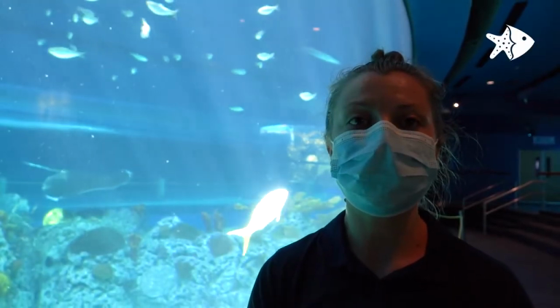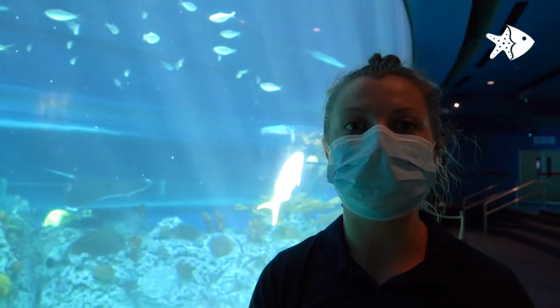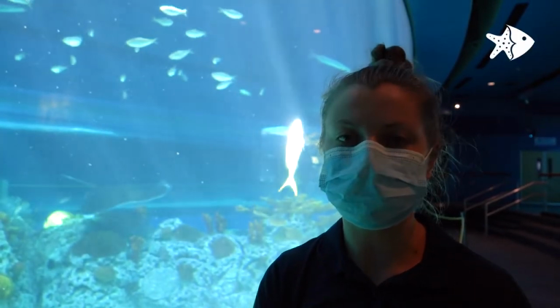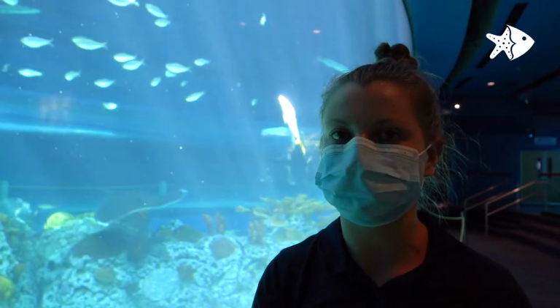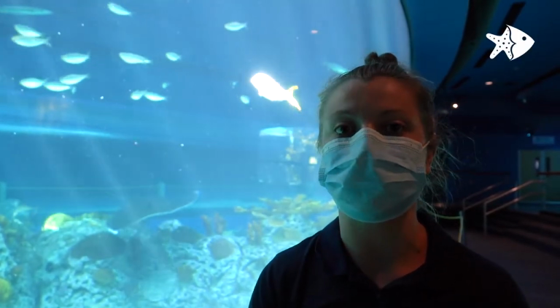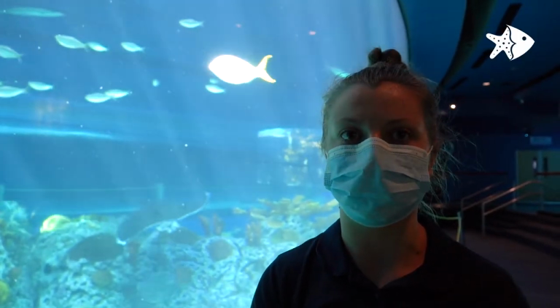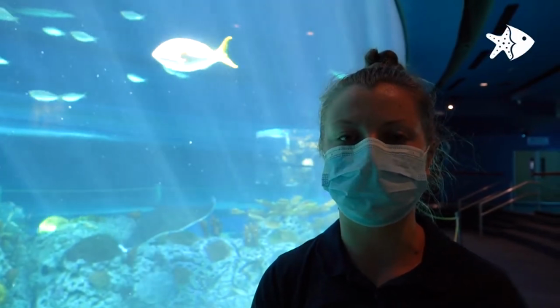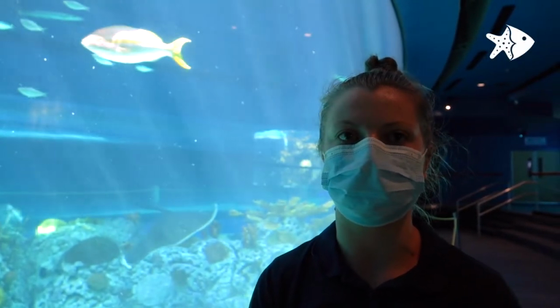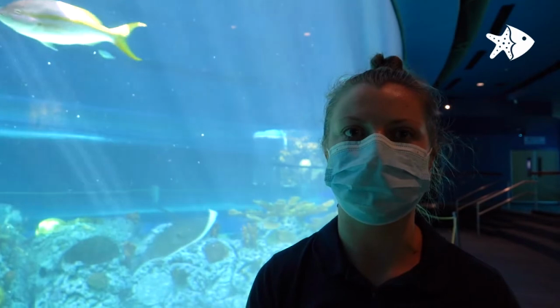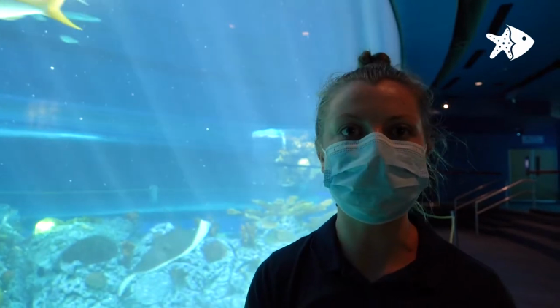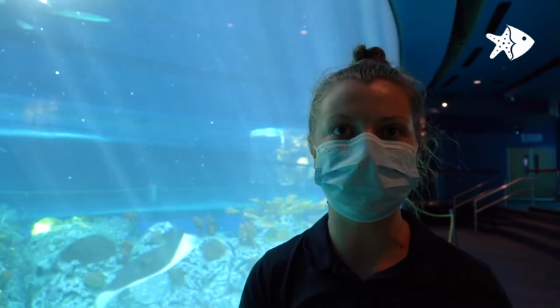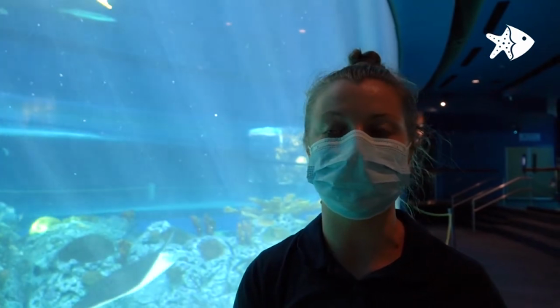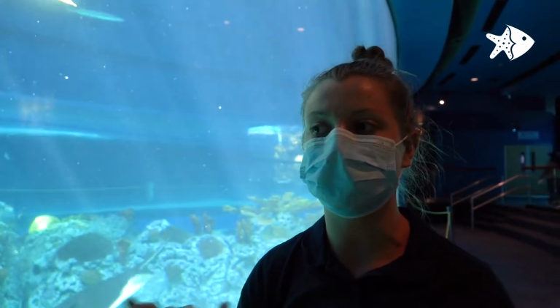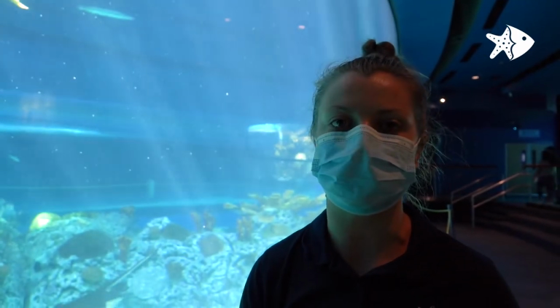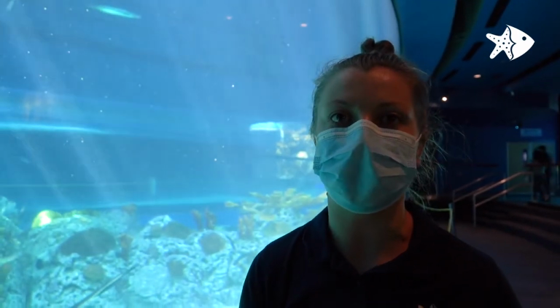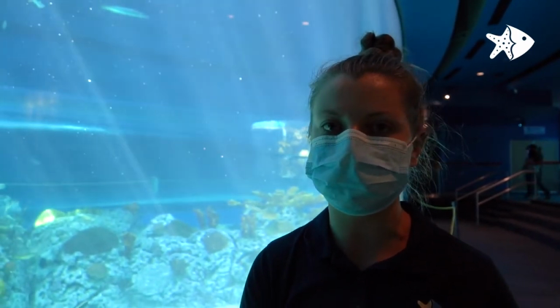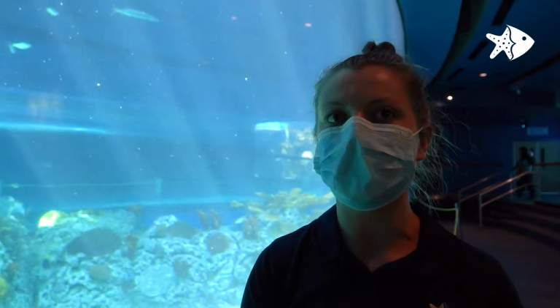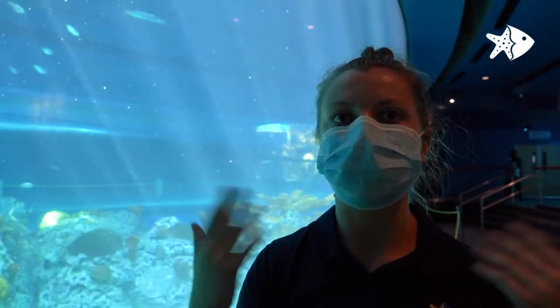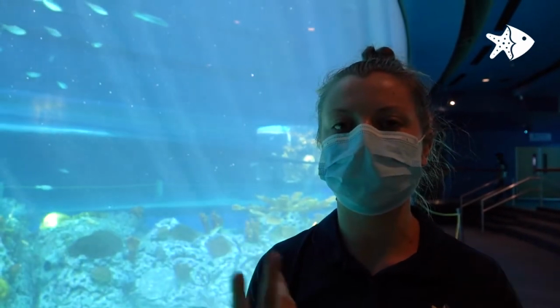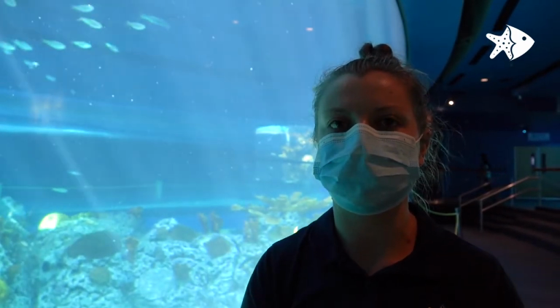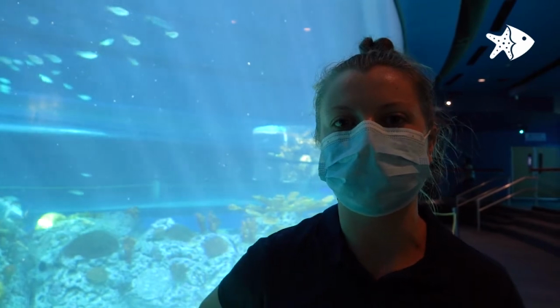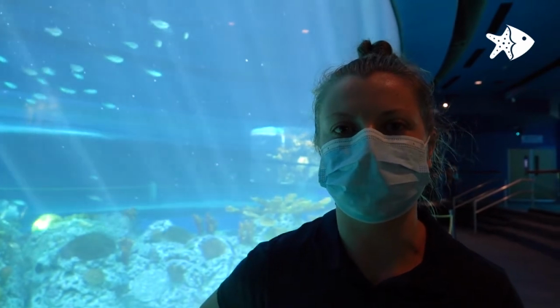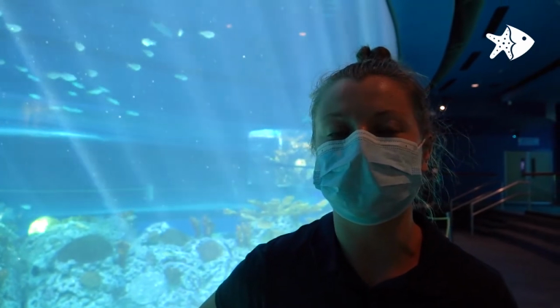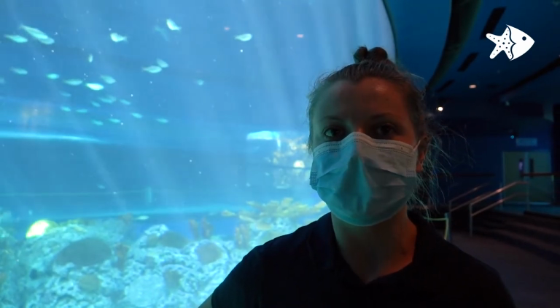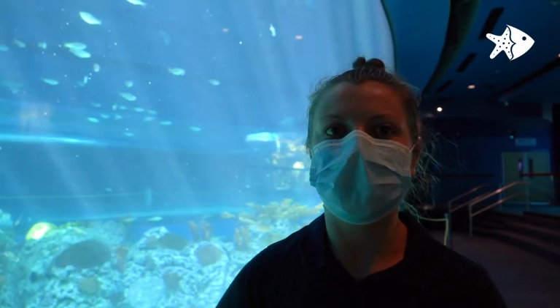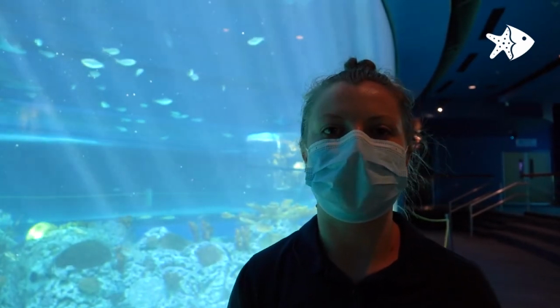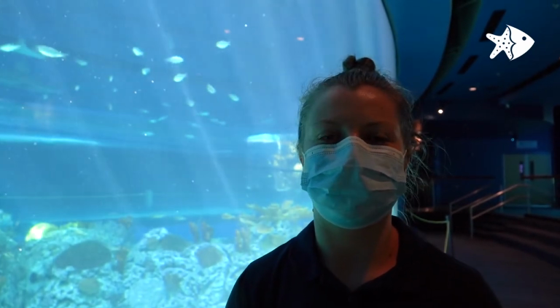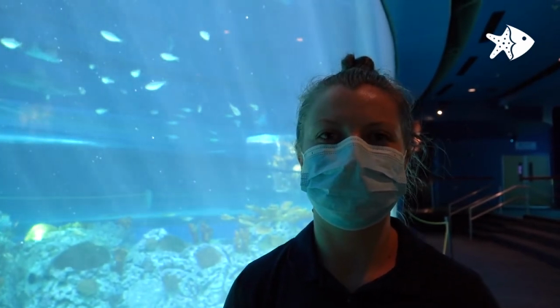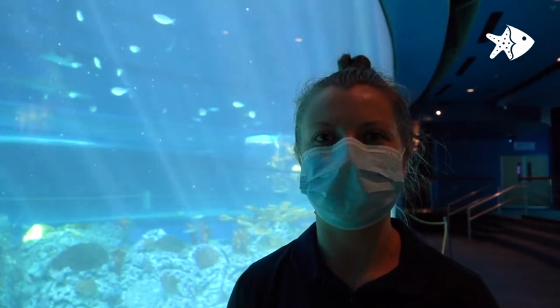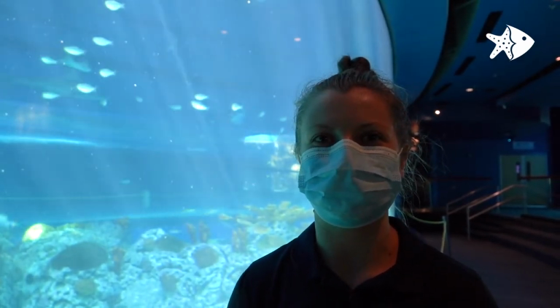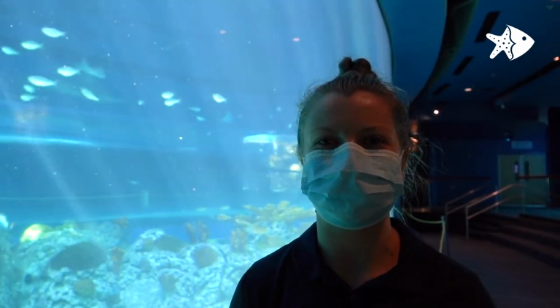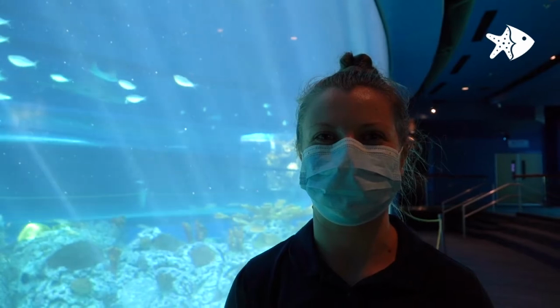One cool thing that sand tiger sharks can do is both. They can breathe either way — they can either use ram ventilation, or they could sit at the bottom of an exhibit, push that water through their spiracles and over their gills, and that helps them be an ambush predator. That is one cool fact about sand tiger sharks.